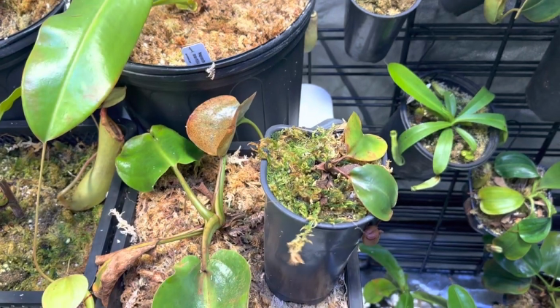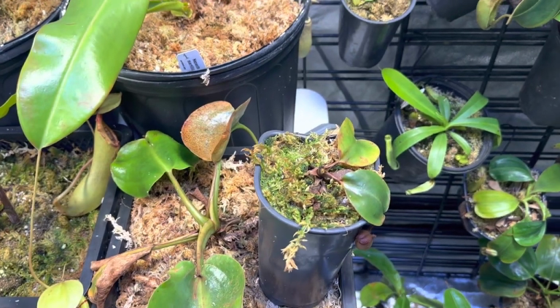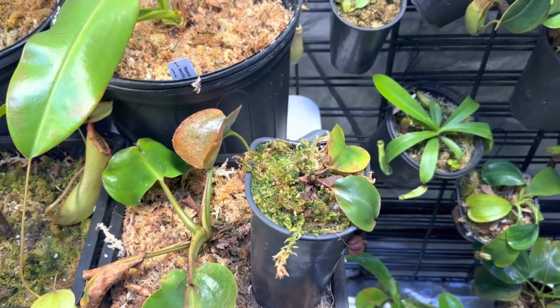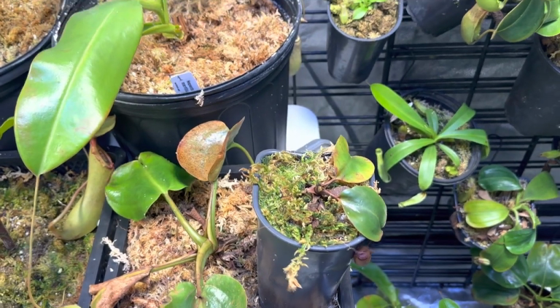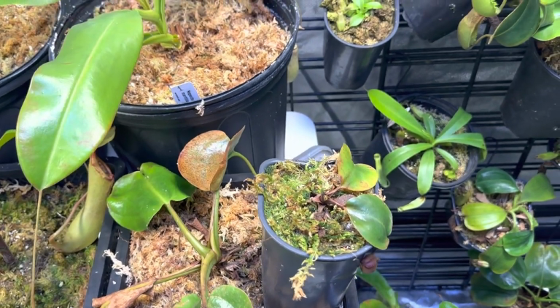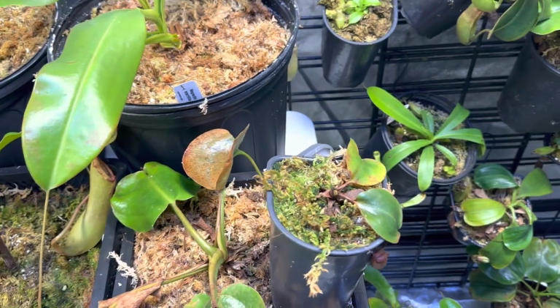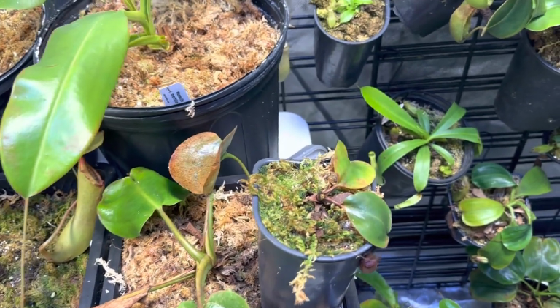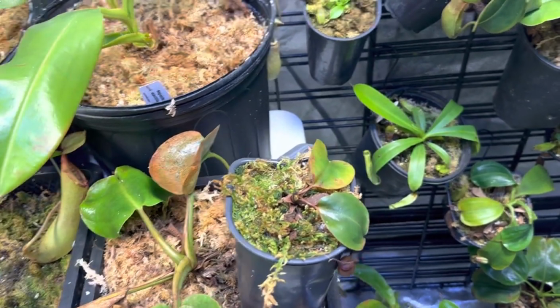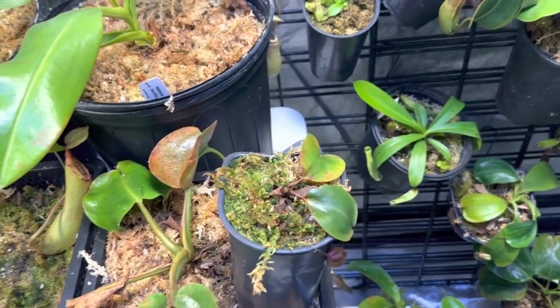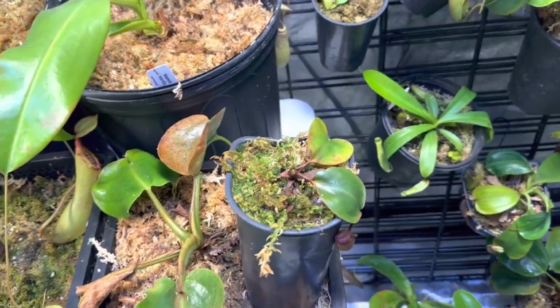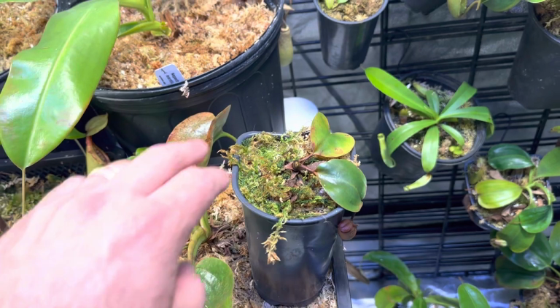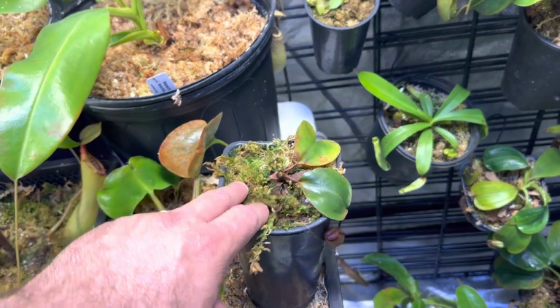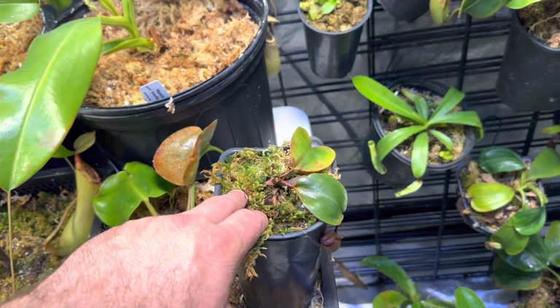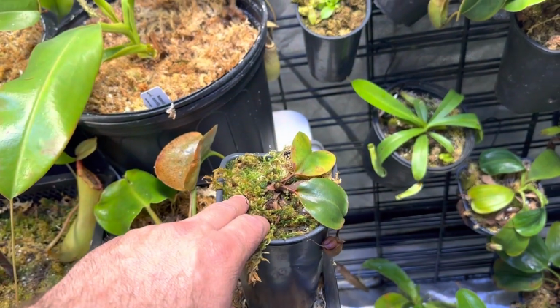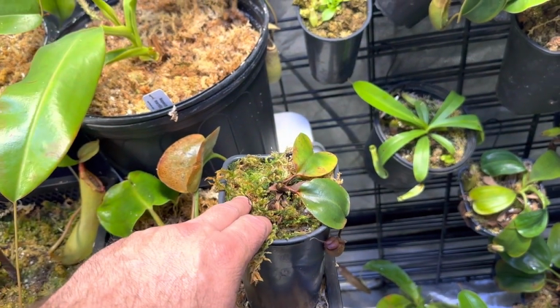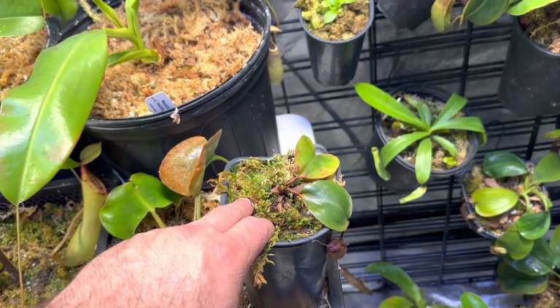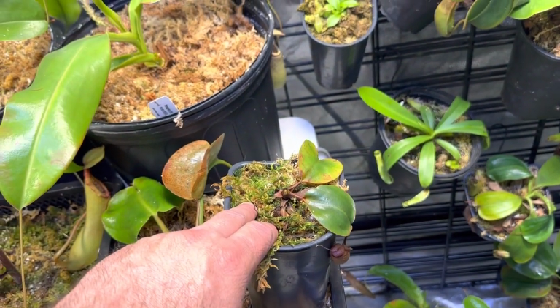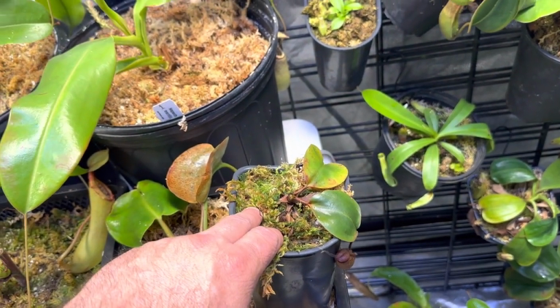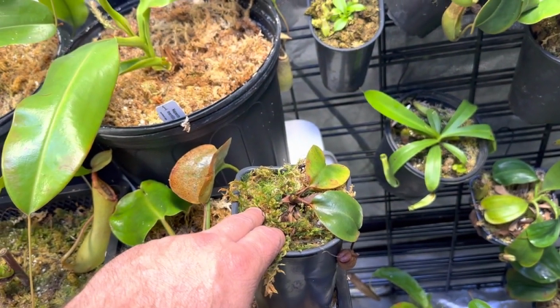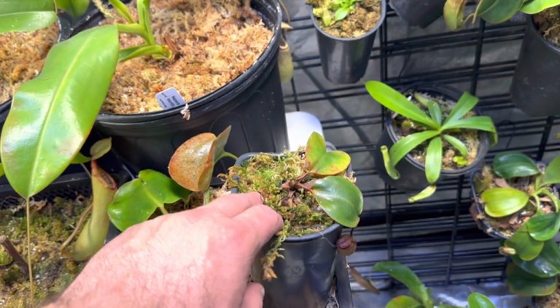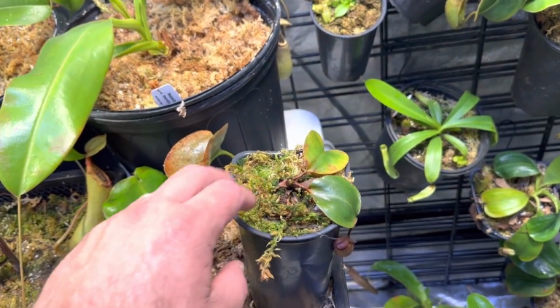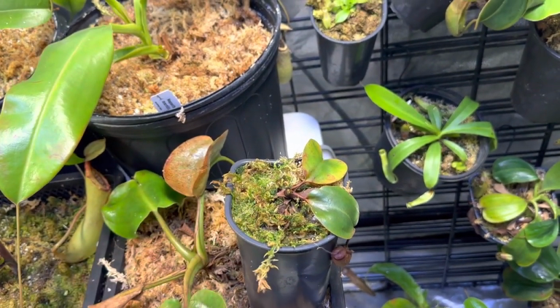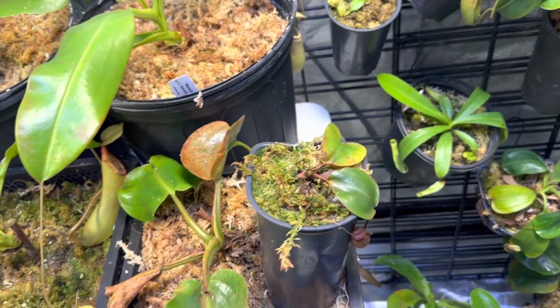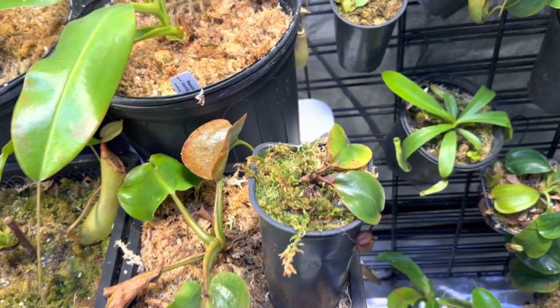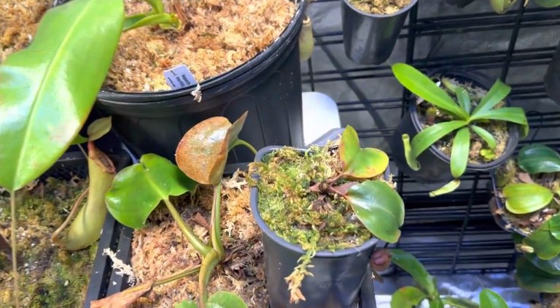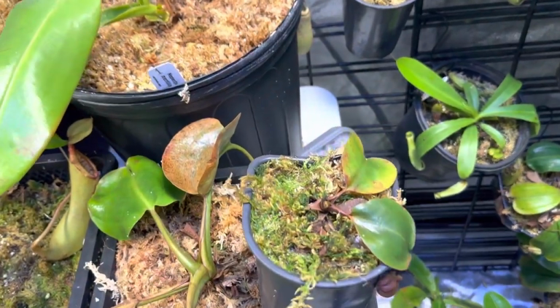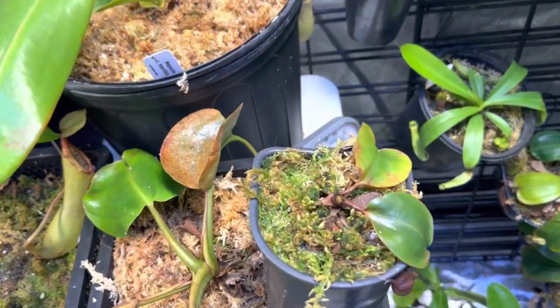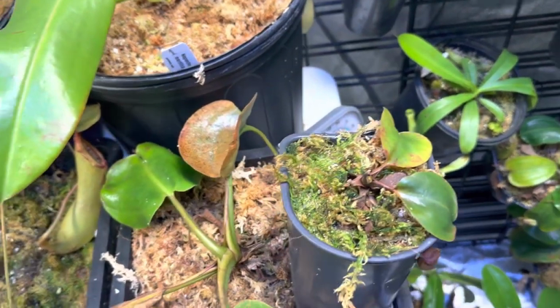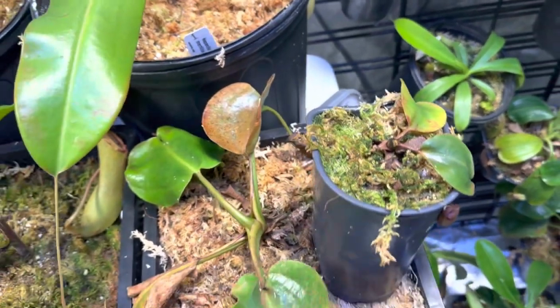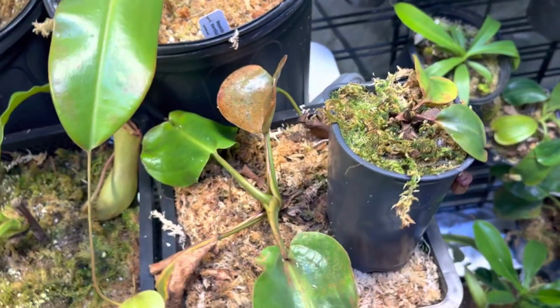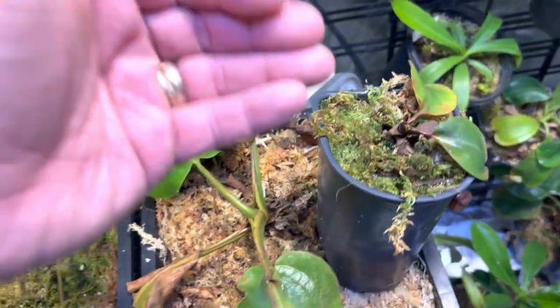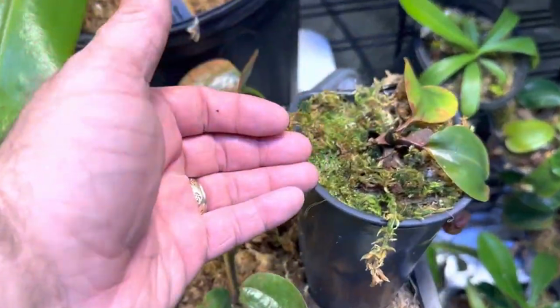Hey everybody, CHM Carnivores here. I wanted to do a video — this is Raja by Rob Cantleyi, and as you can see, it doesn't look so great, but this is actually a success story.